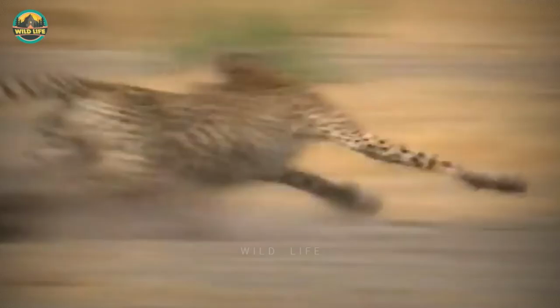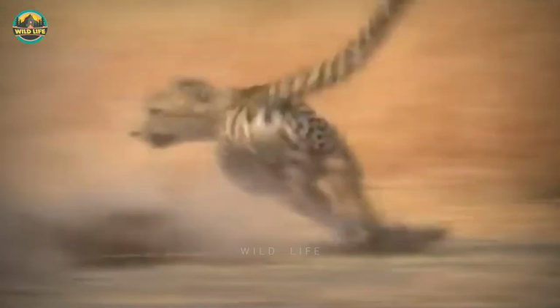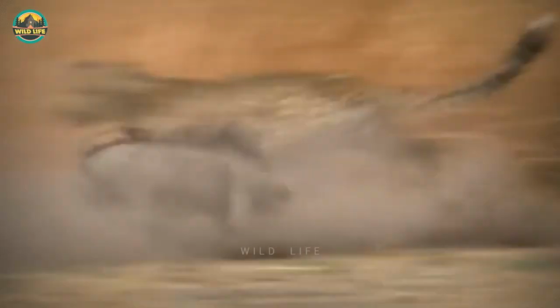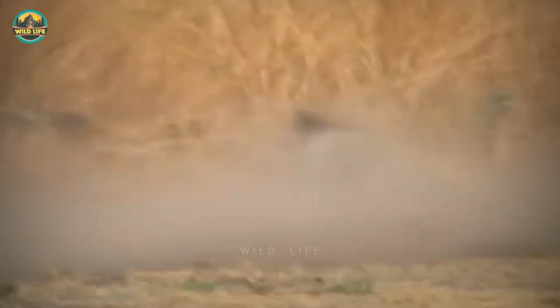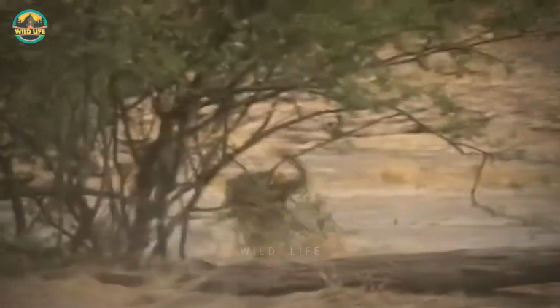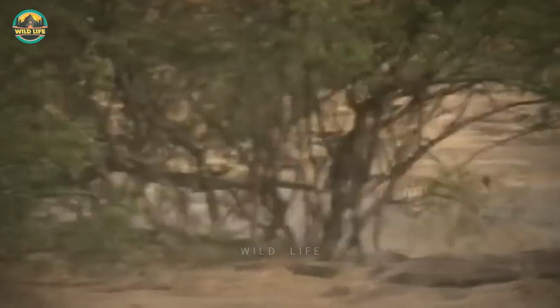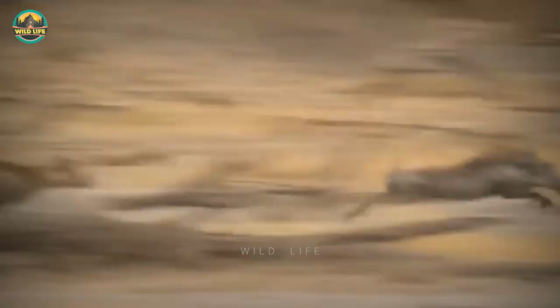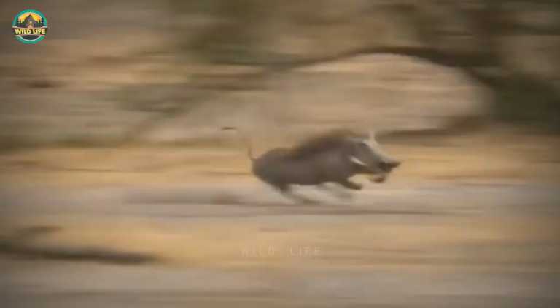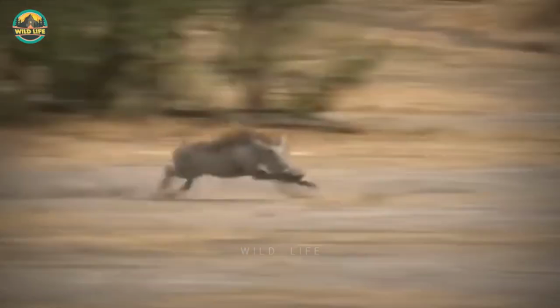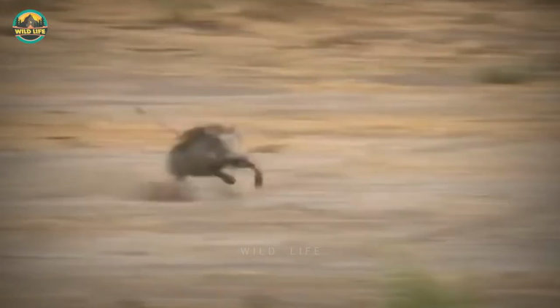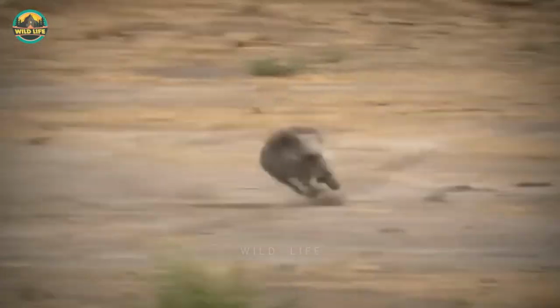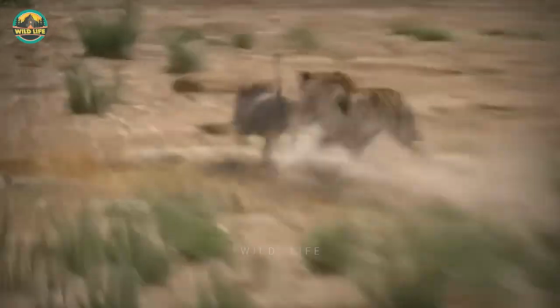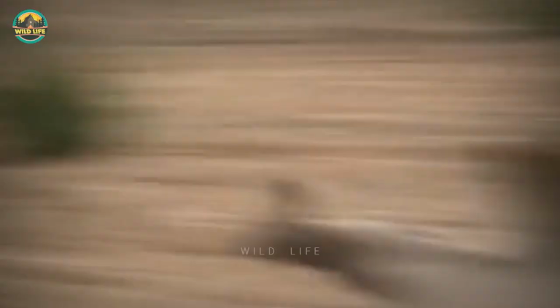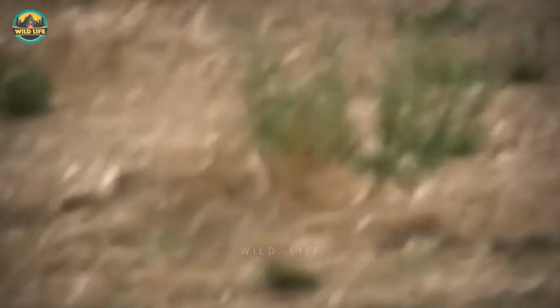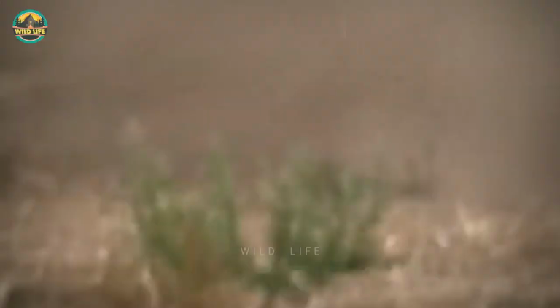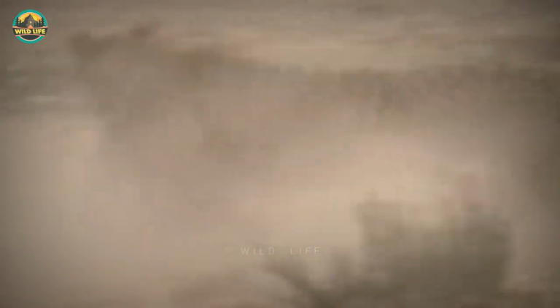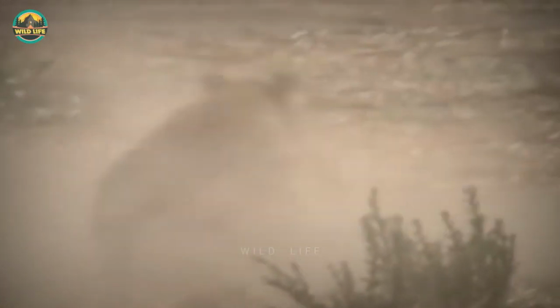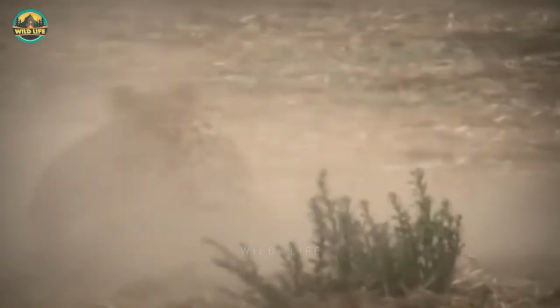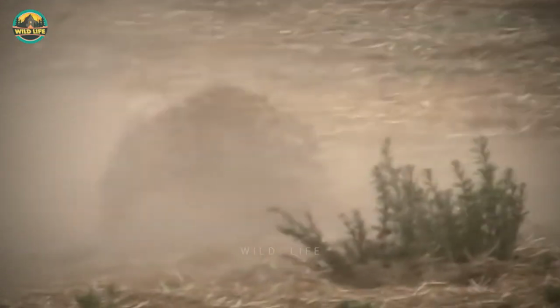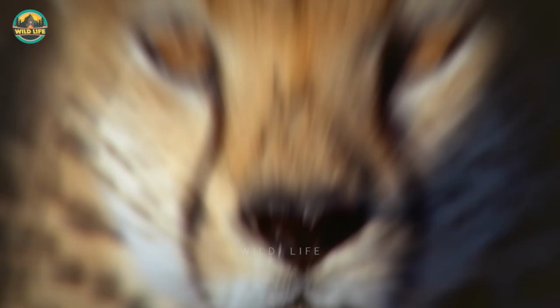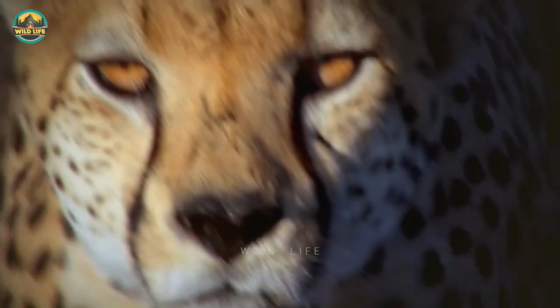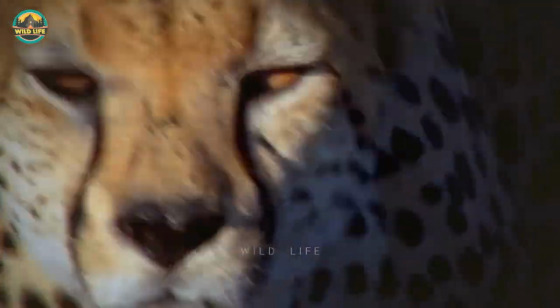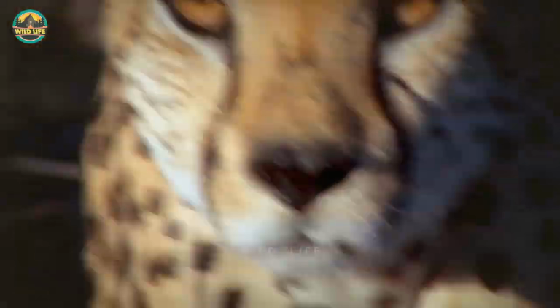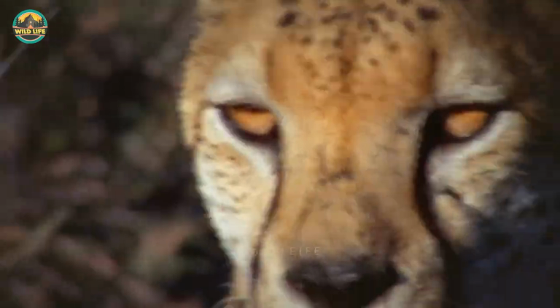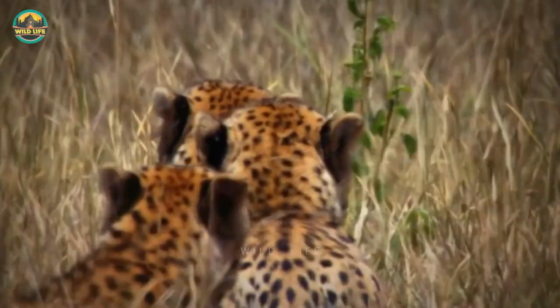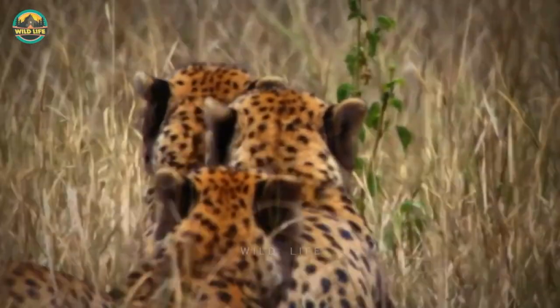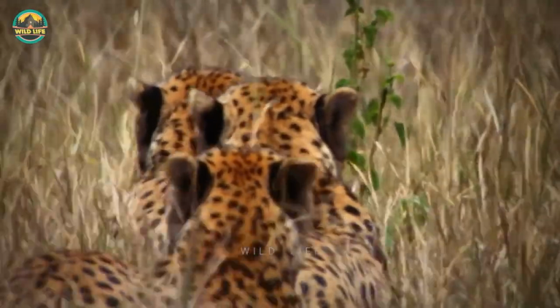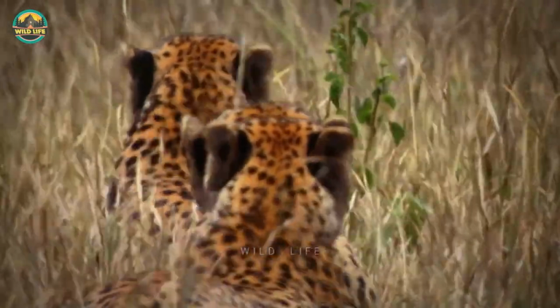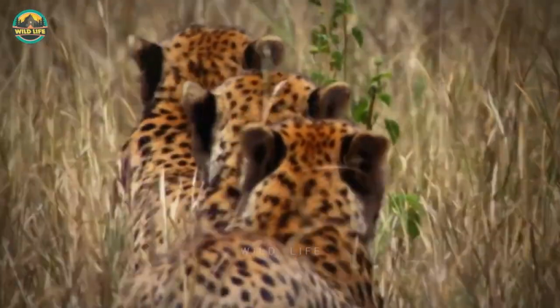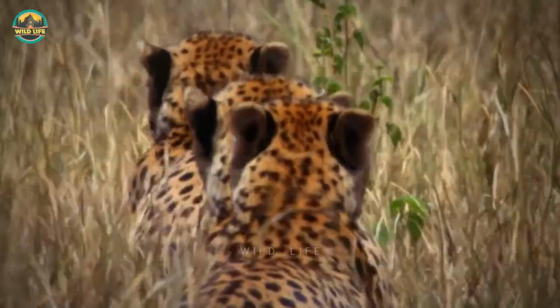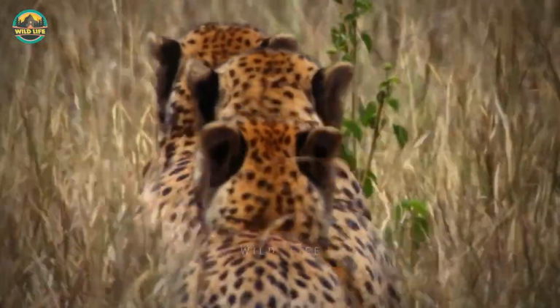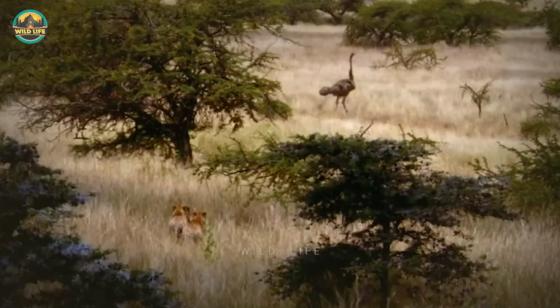Number 13: A cheetah chases a warthog, but when he overruns his victim the warthog crashes into the big cat, almost knocking him to the ground. Because of the cheetah's amazing skills, he's able to get back on the chase and take down the warthog.